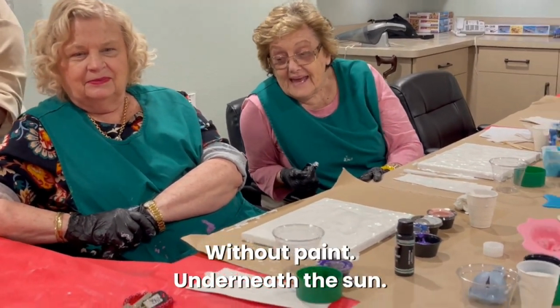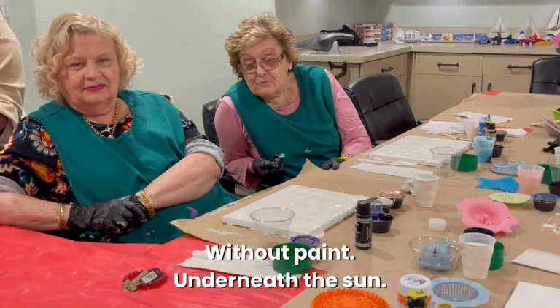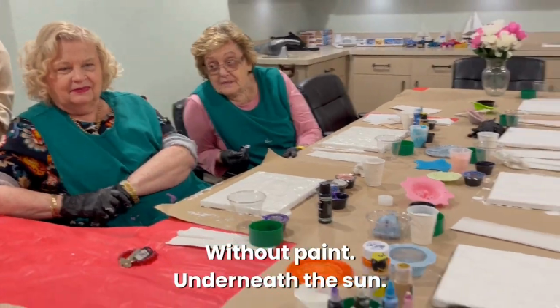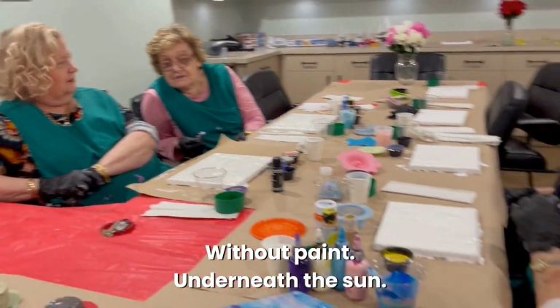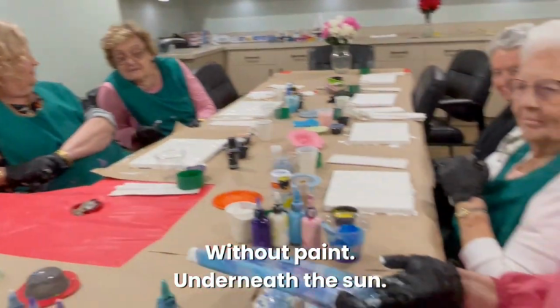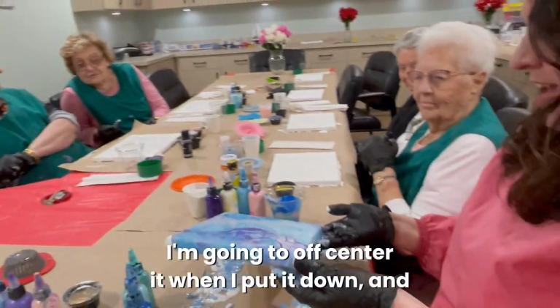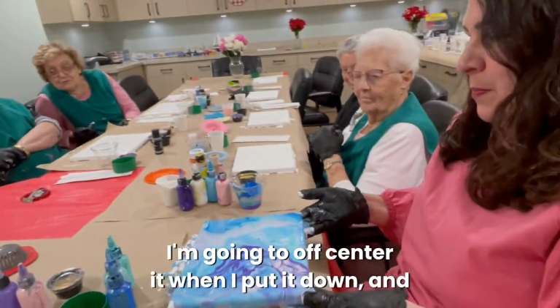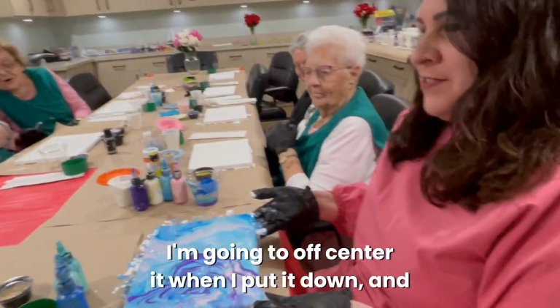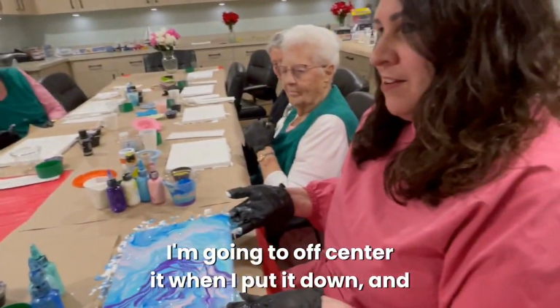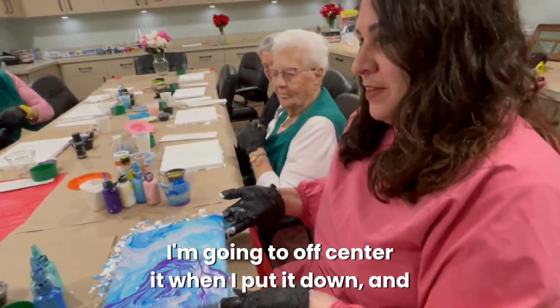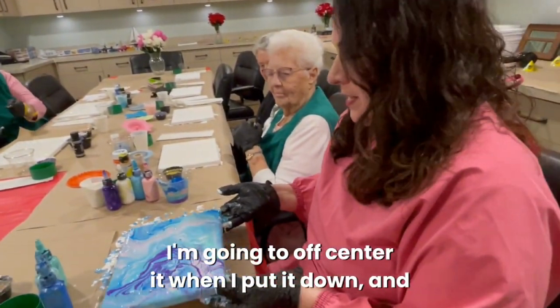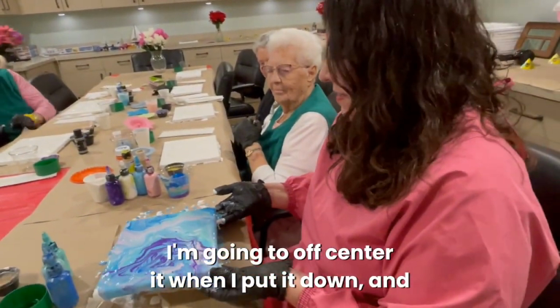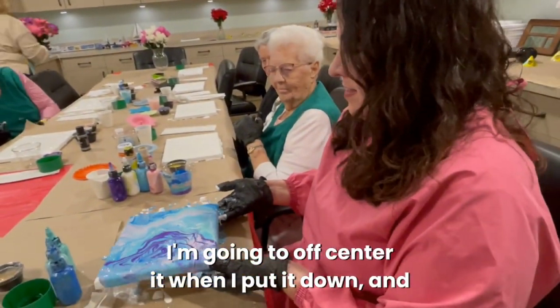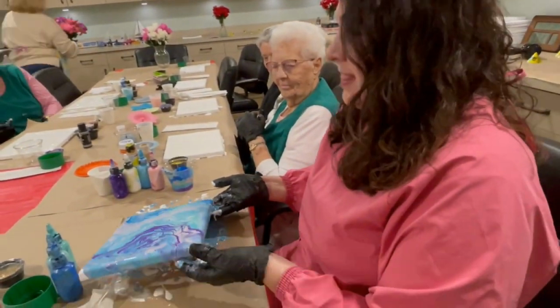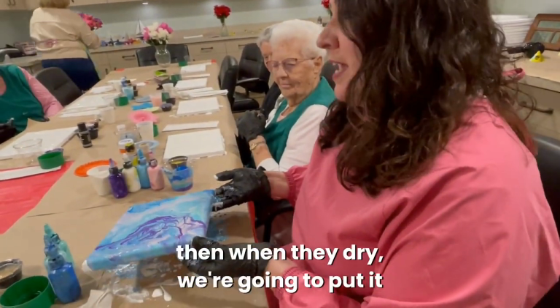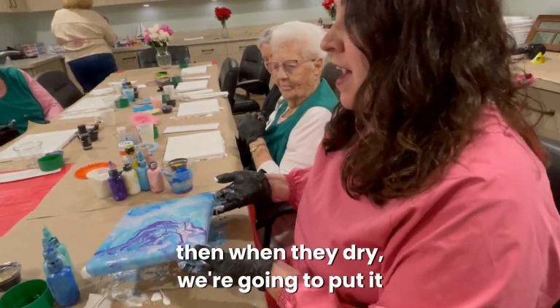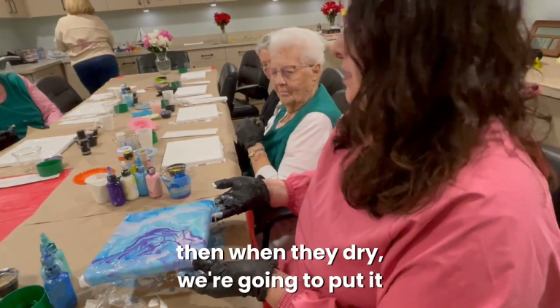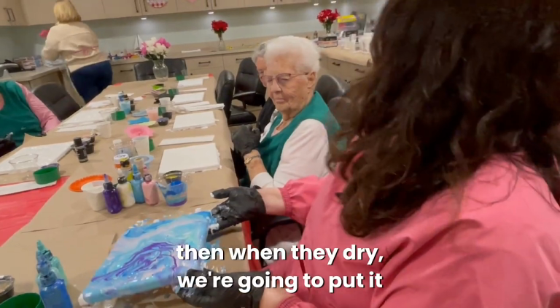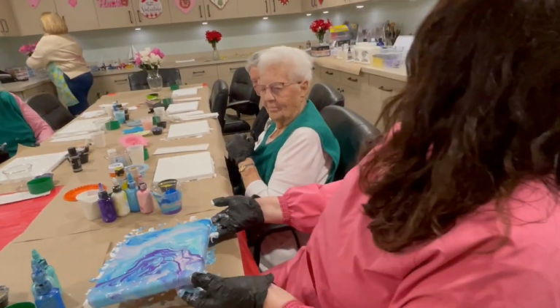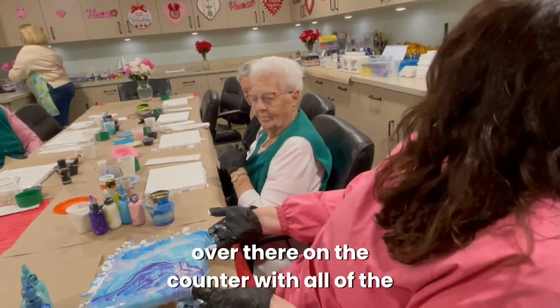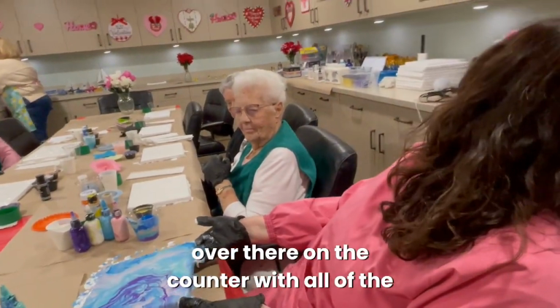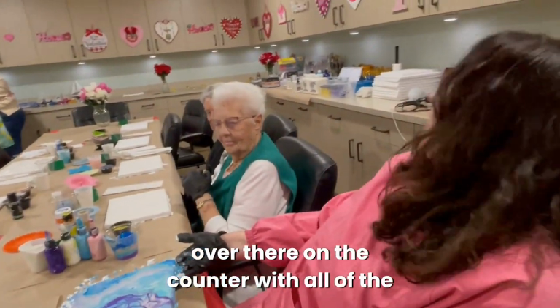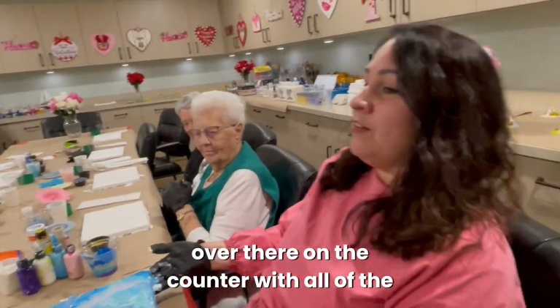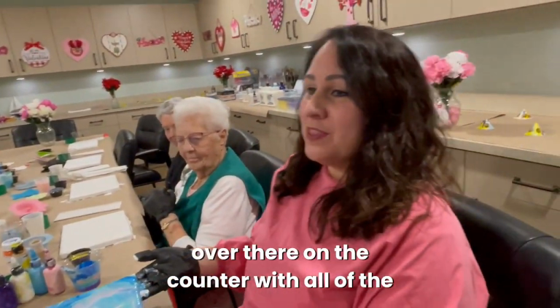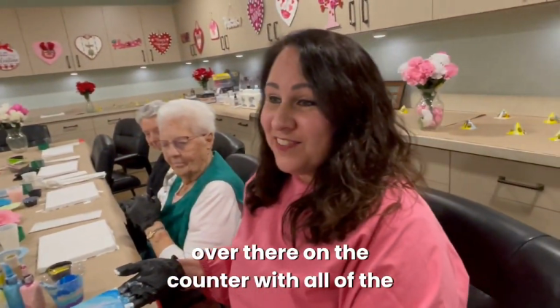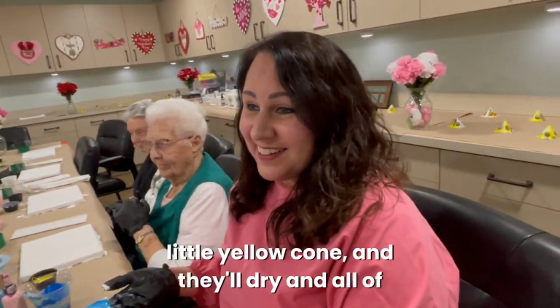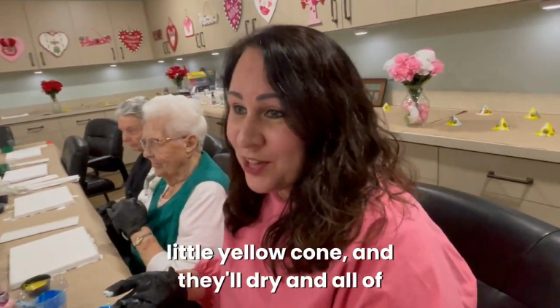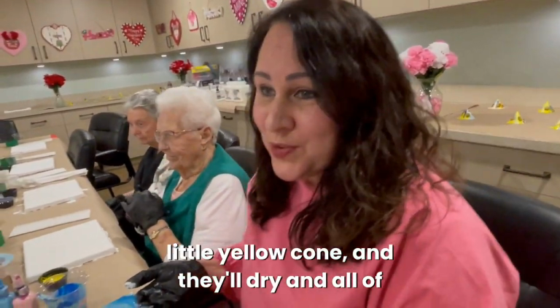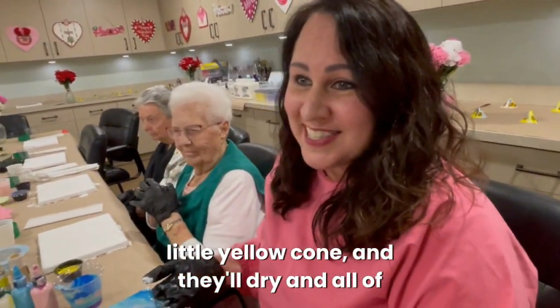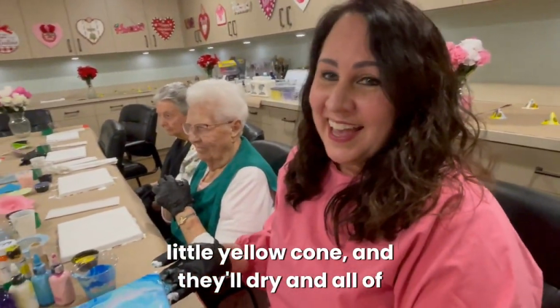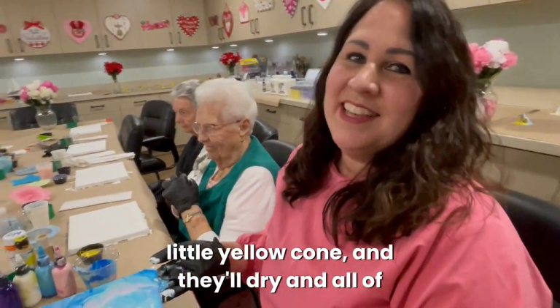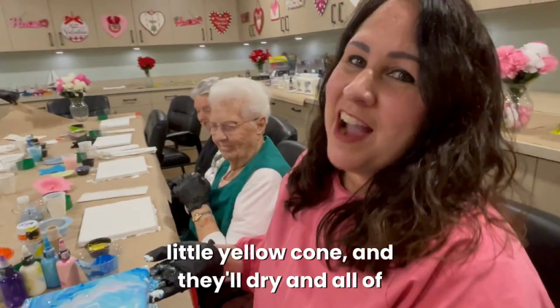I'm going to set it off-center when I put it down, and when they dry we're going to put them over on the counter with the little yellow cones. They'll dry and all the paint will keep dripping.